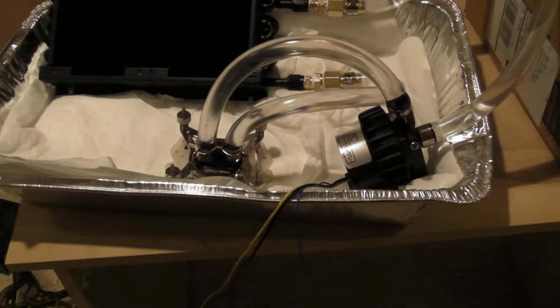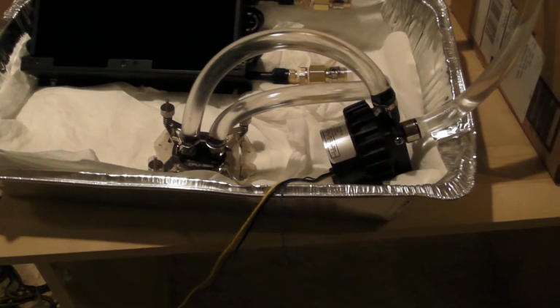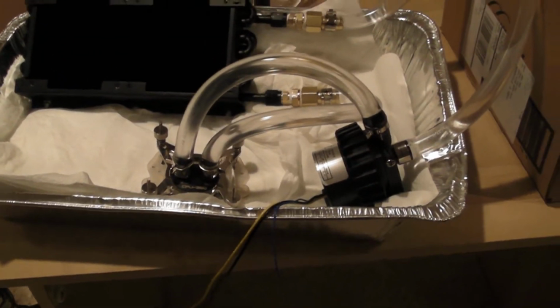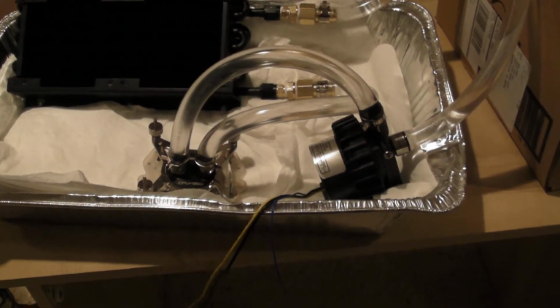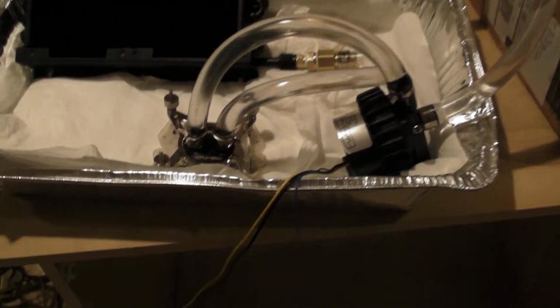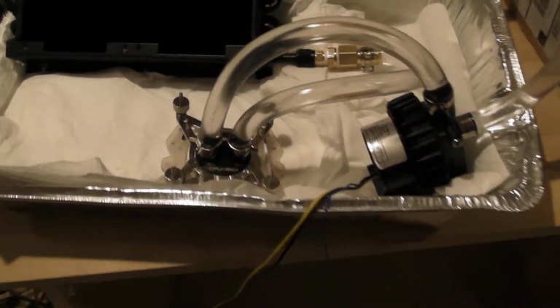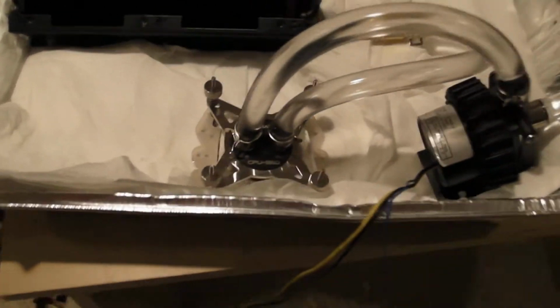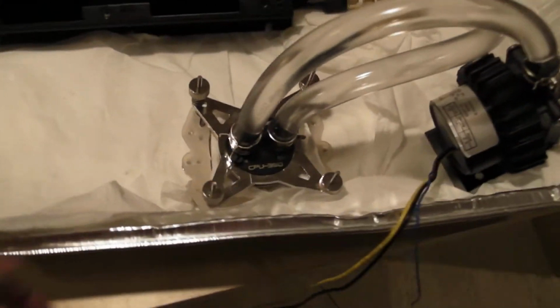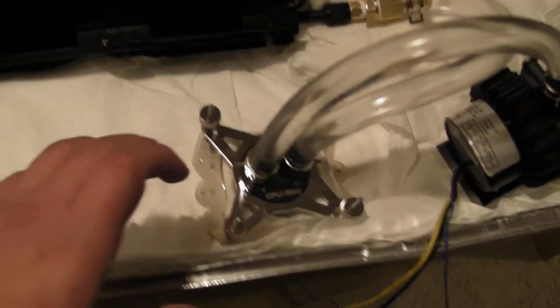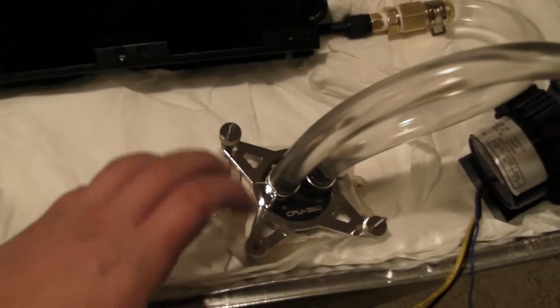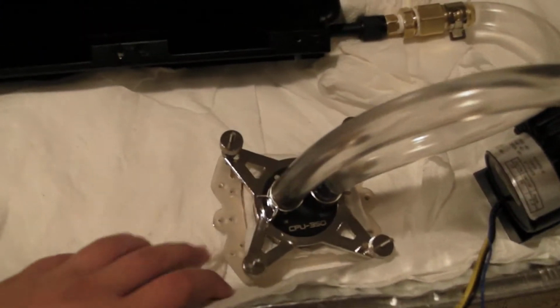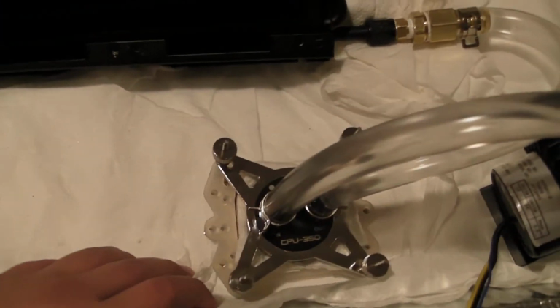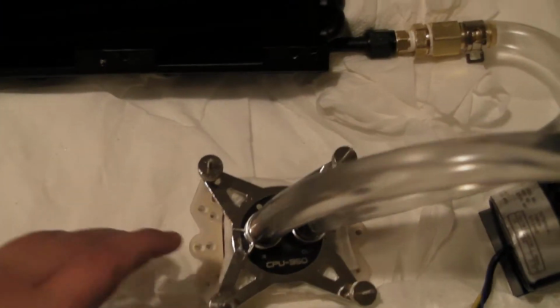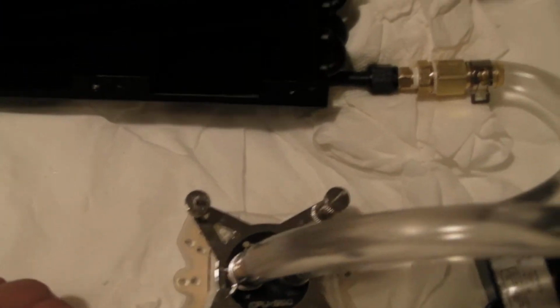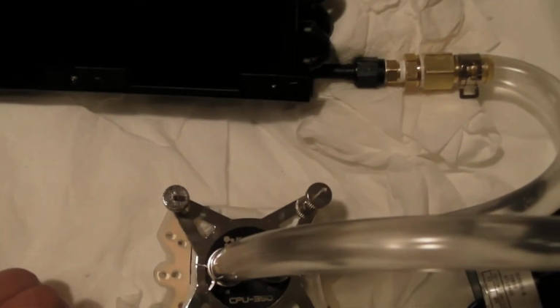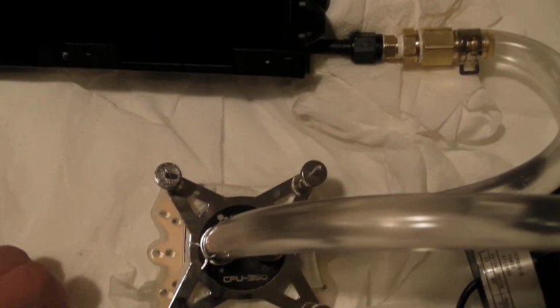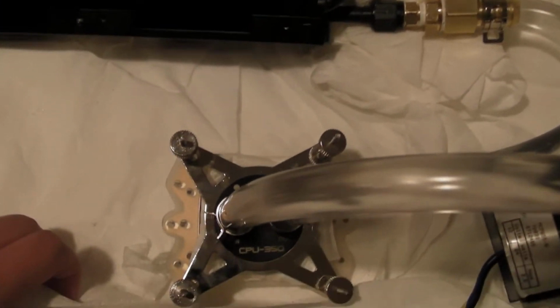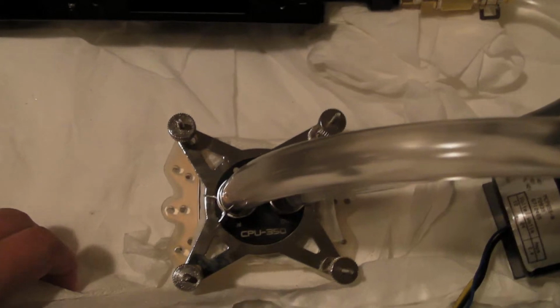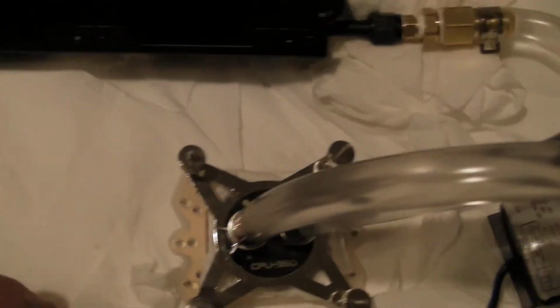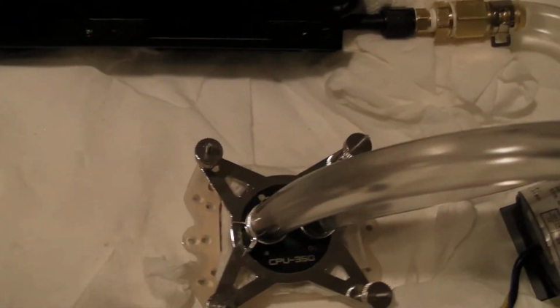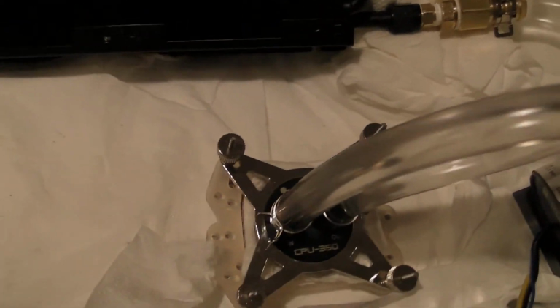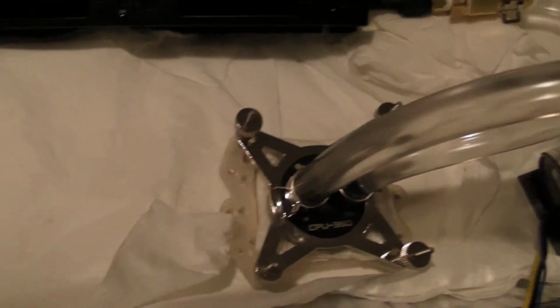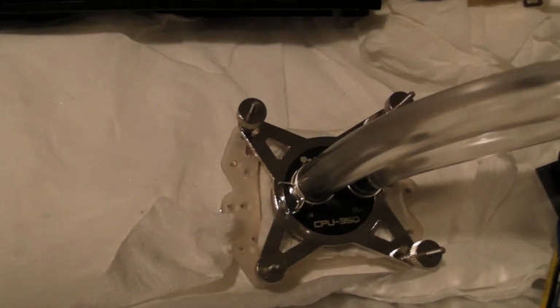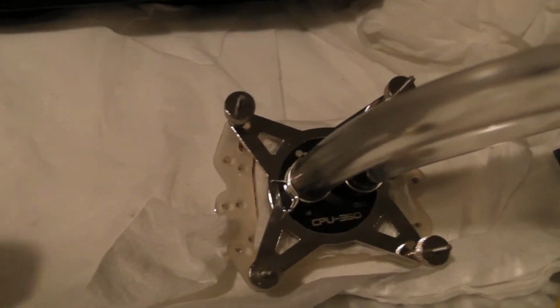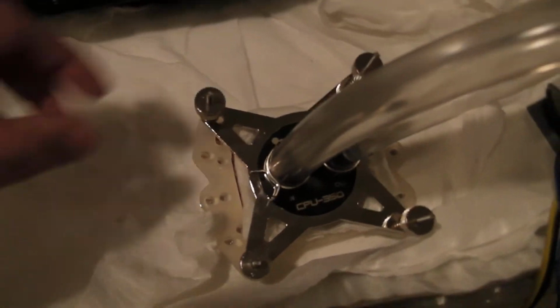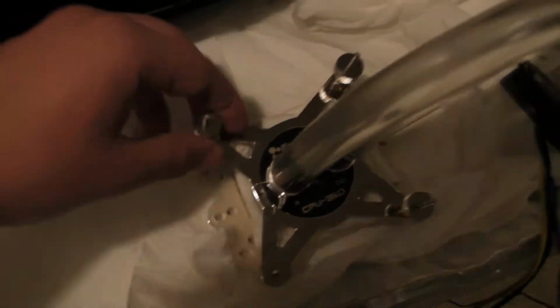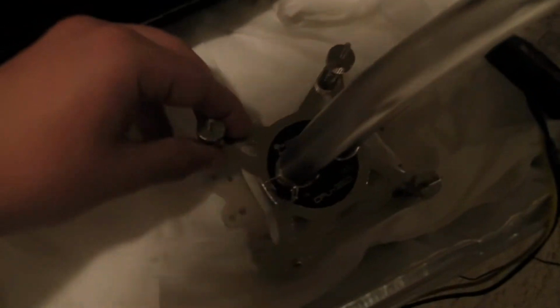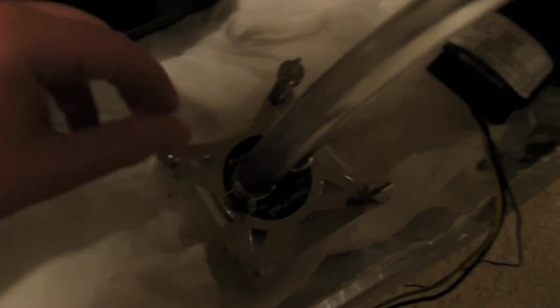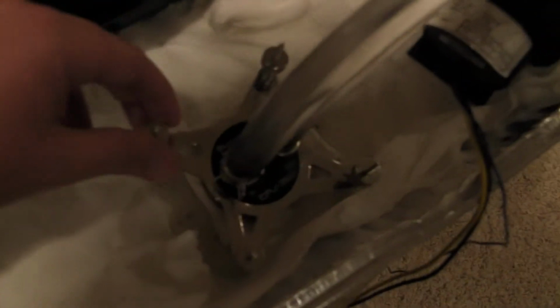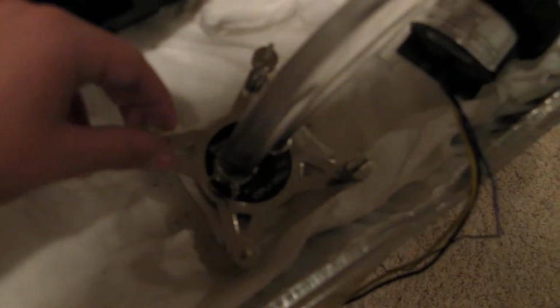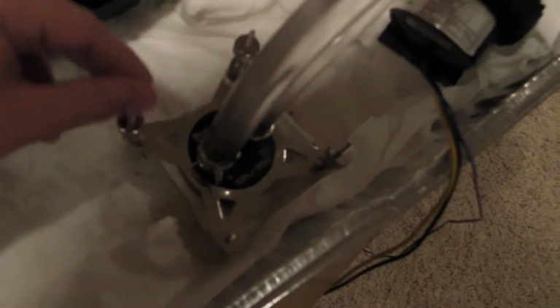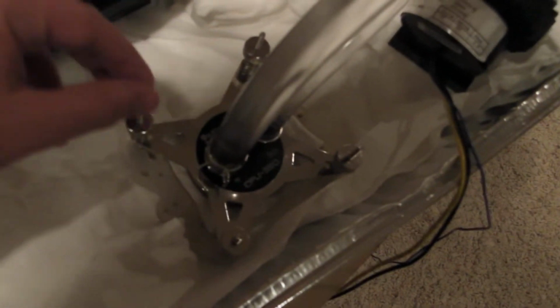Starting off with the water block, this is the CPU 350 from Coolants. It's a nice looking water block and it should perform very well.